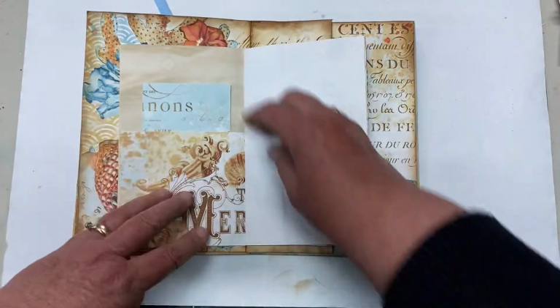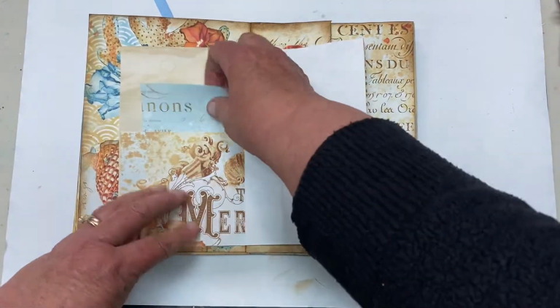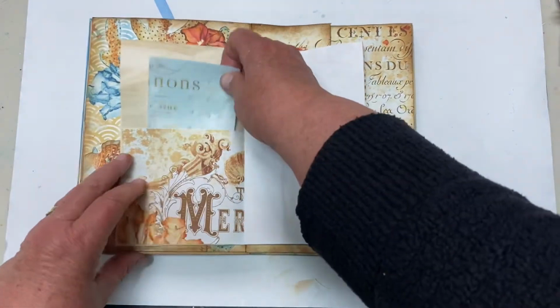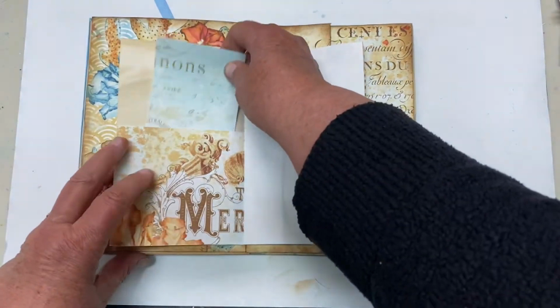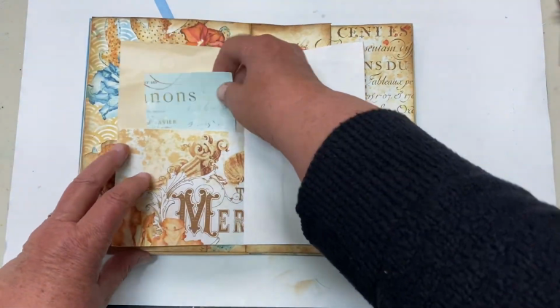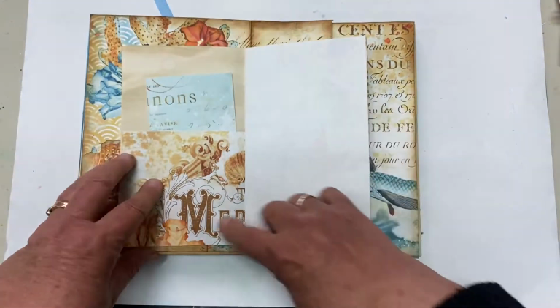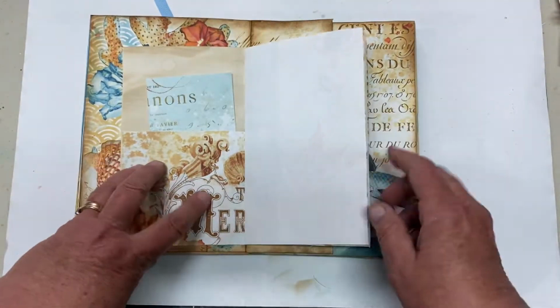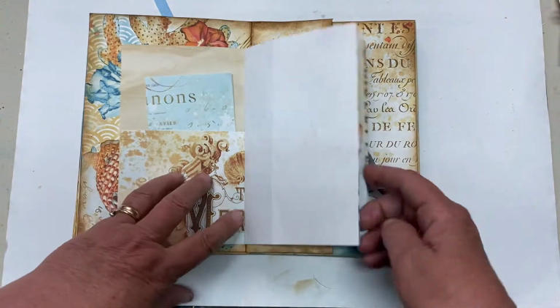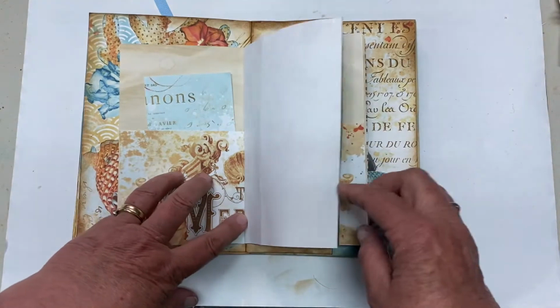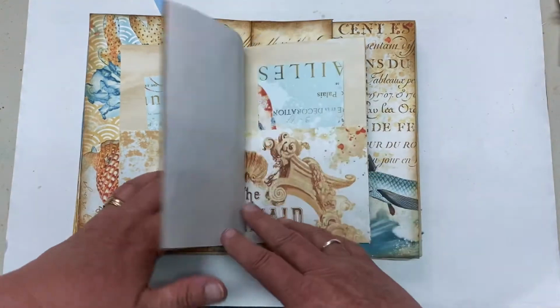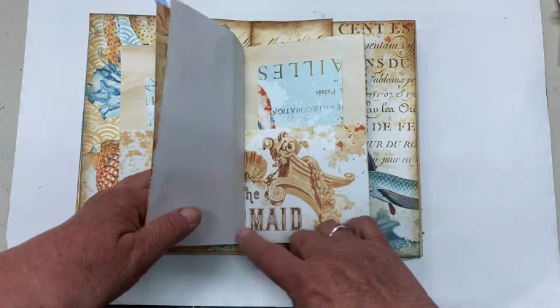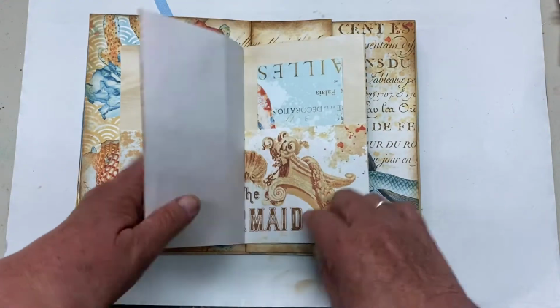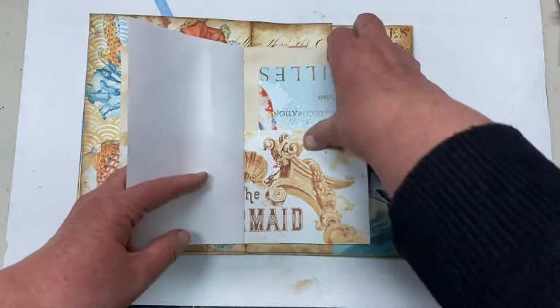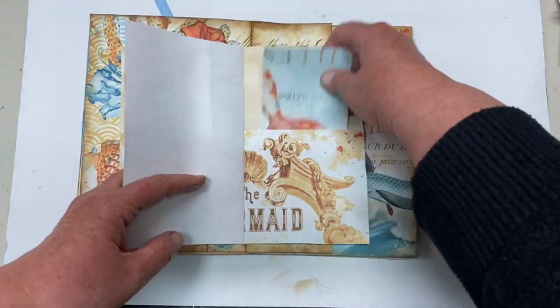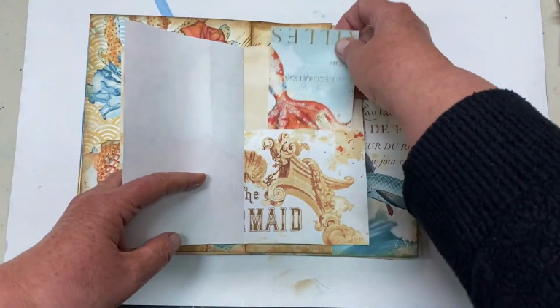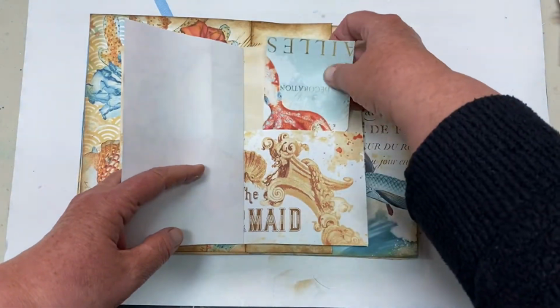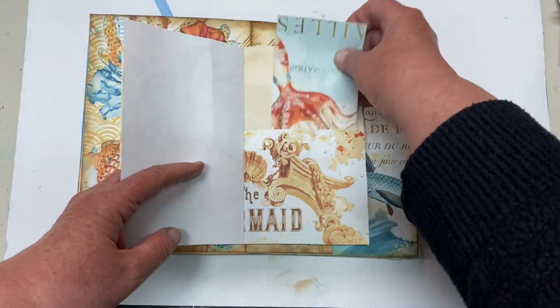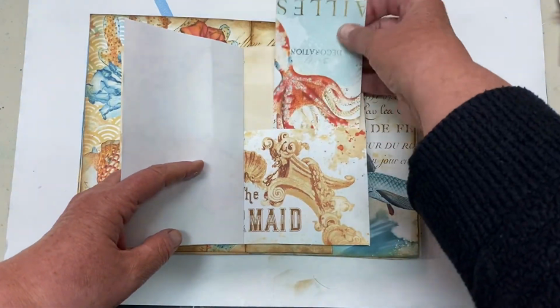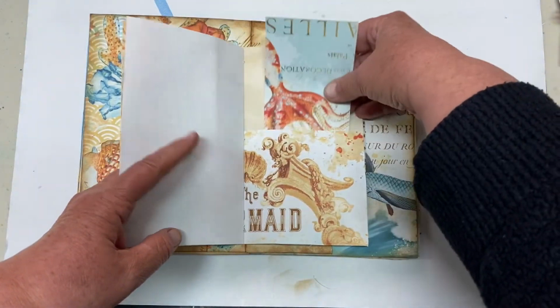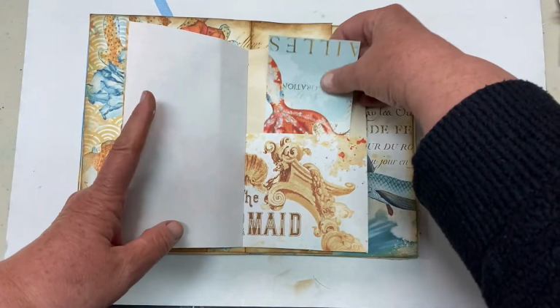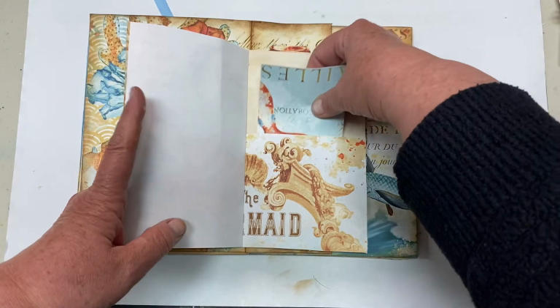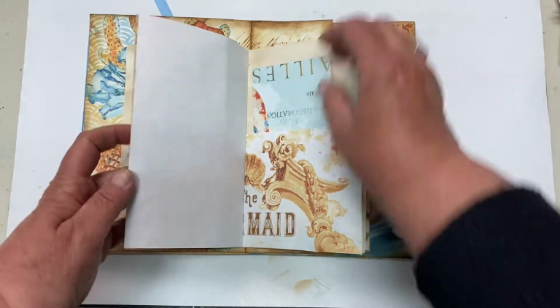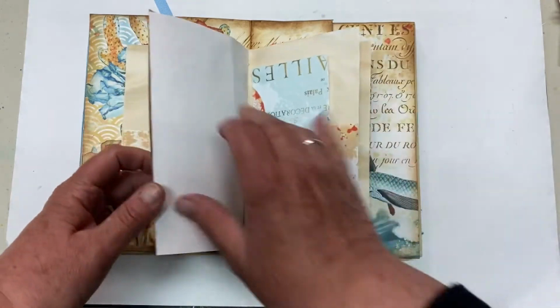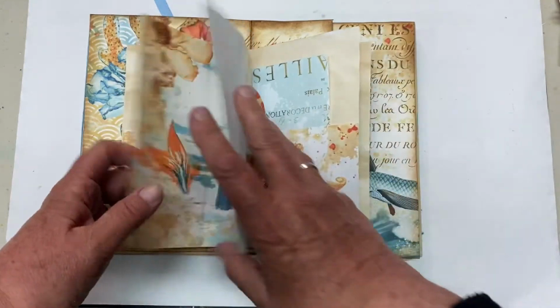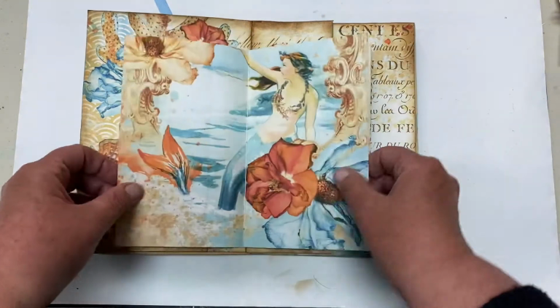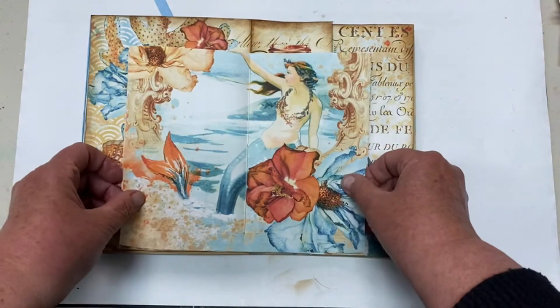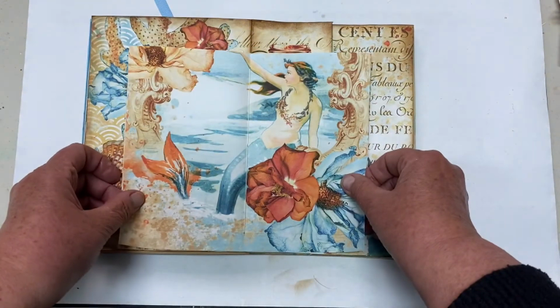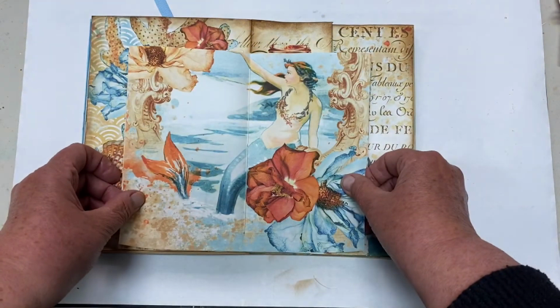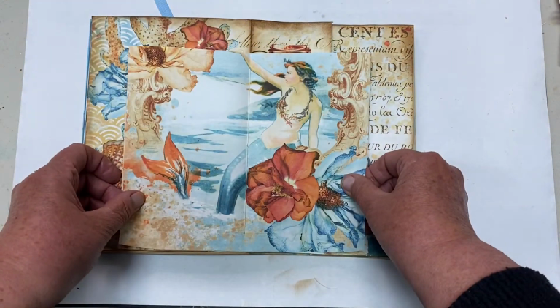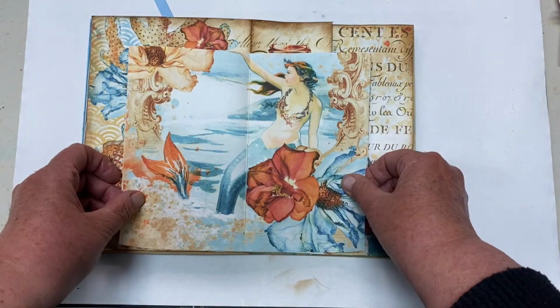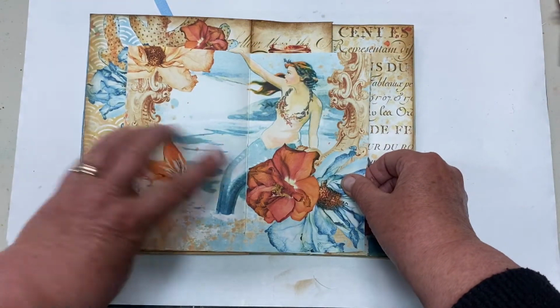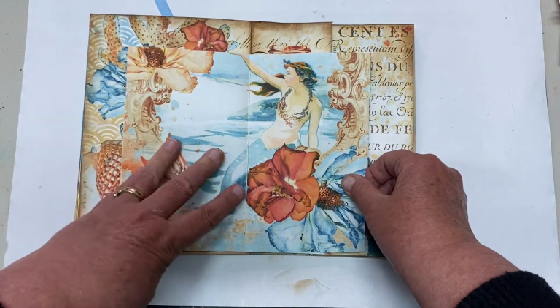Here there's a little pocket — the mermaid. This thing says the mermaid. There's a nice octopus image in there, and here is the mermaid in the center. She's beautiful.